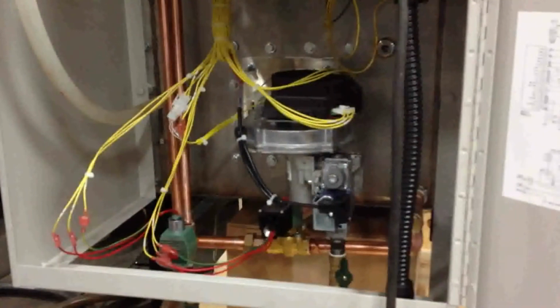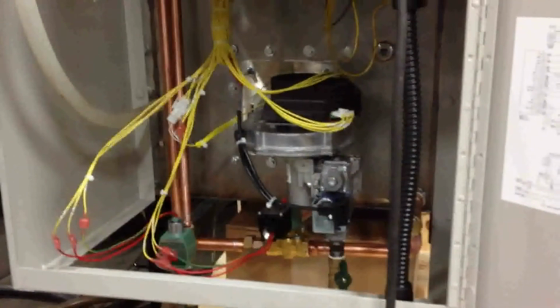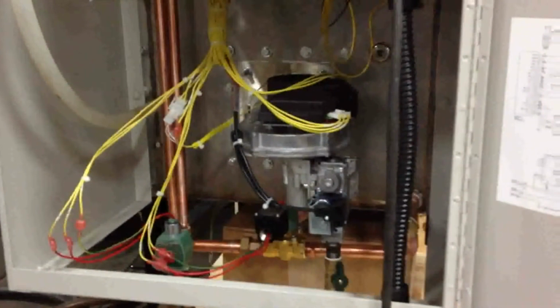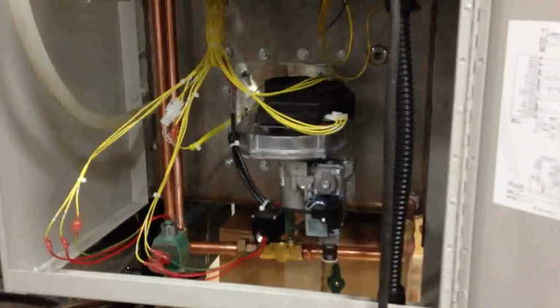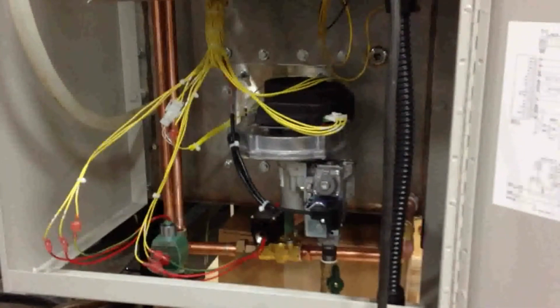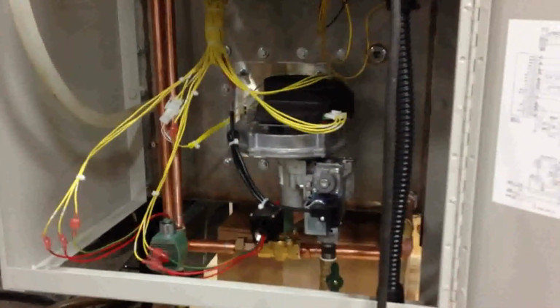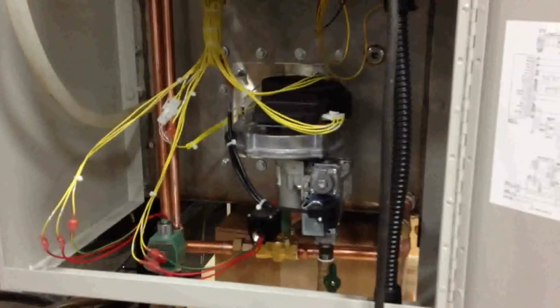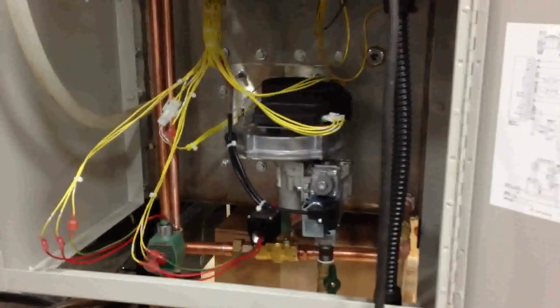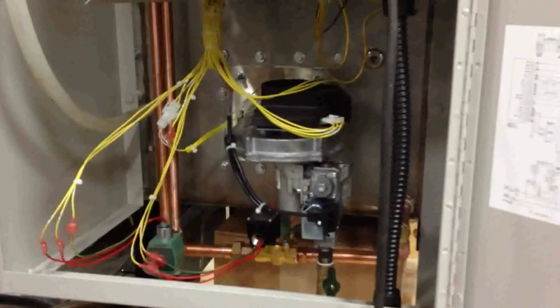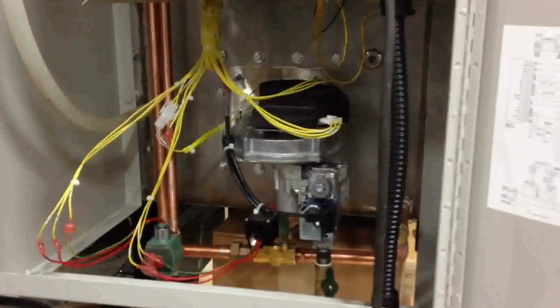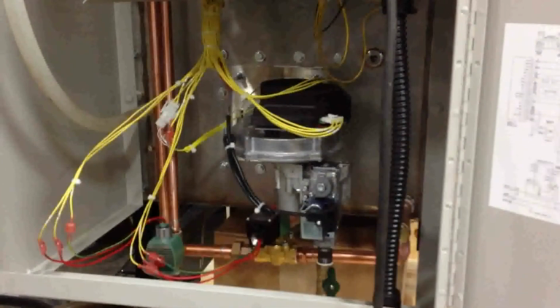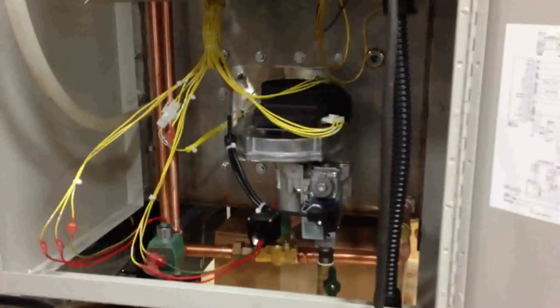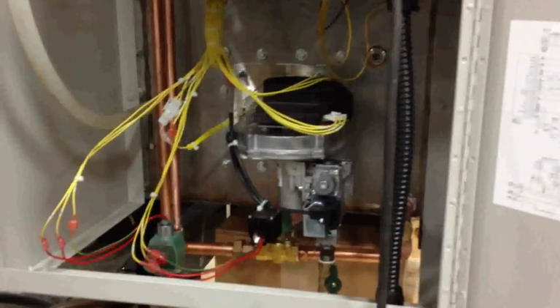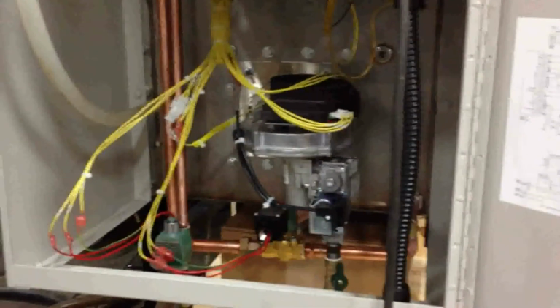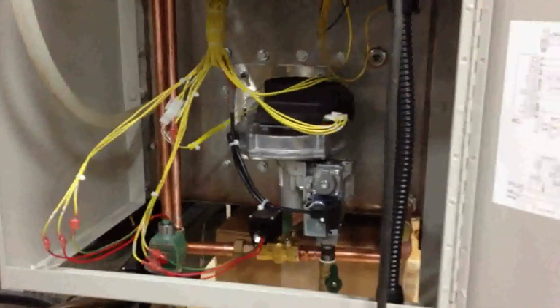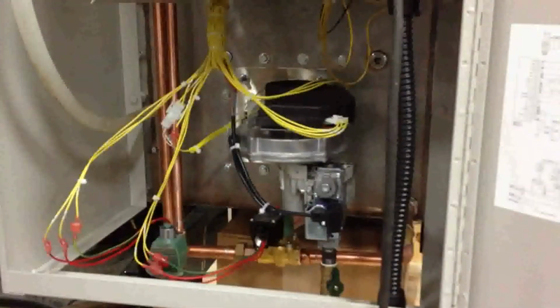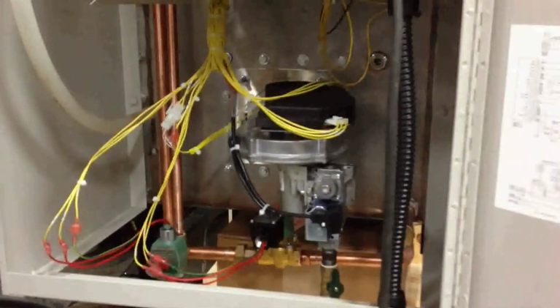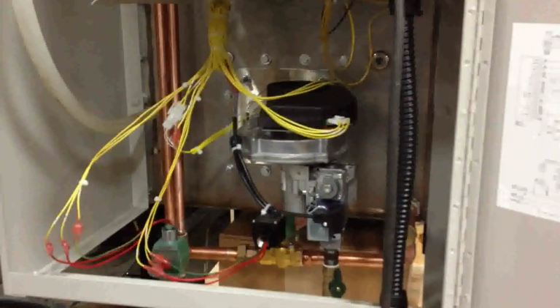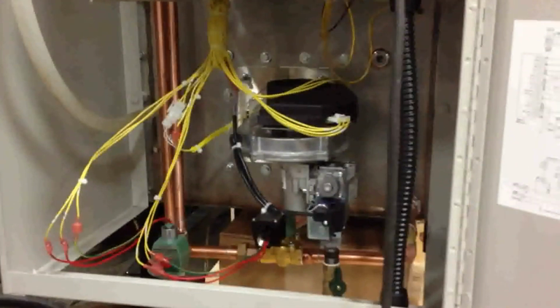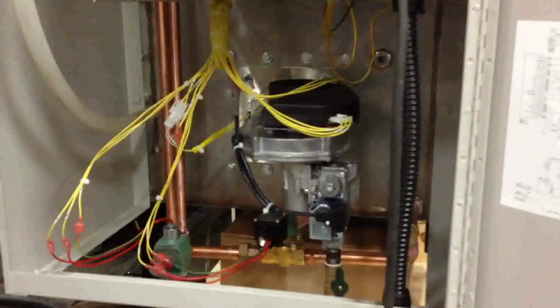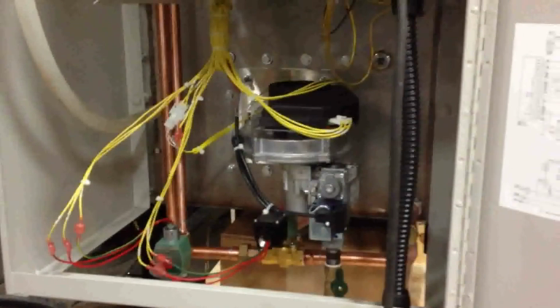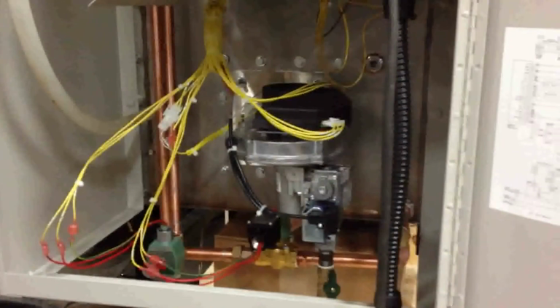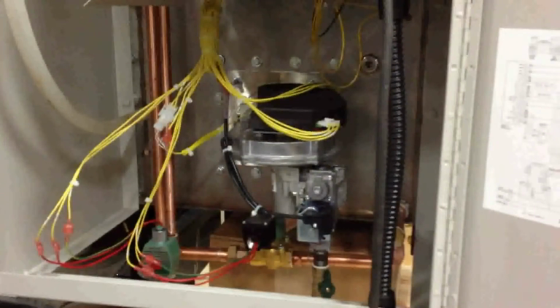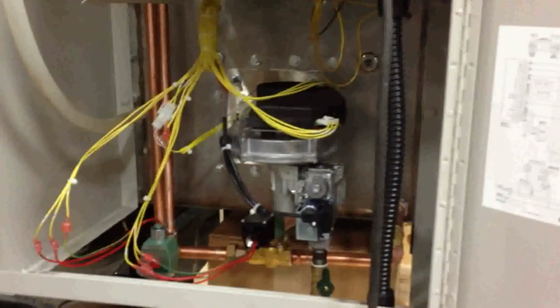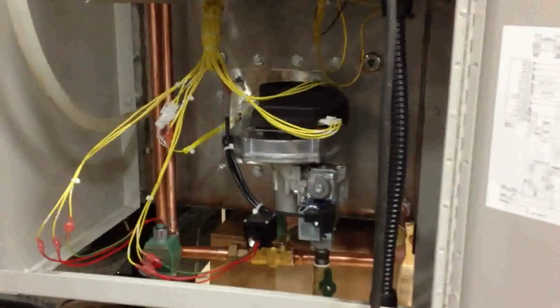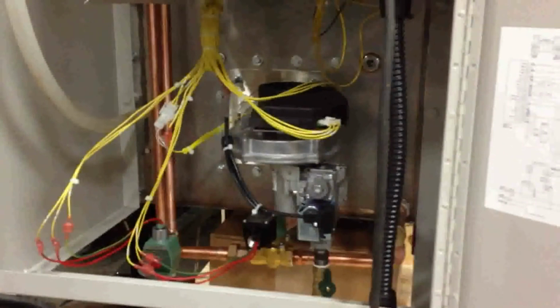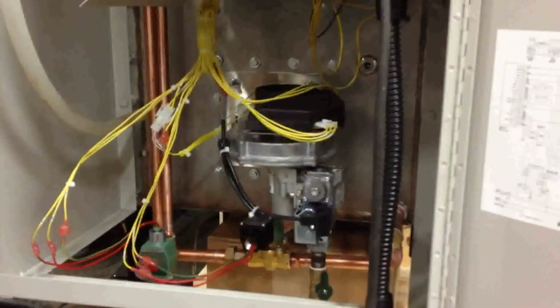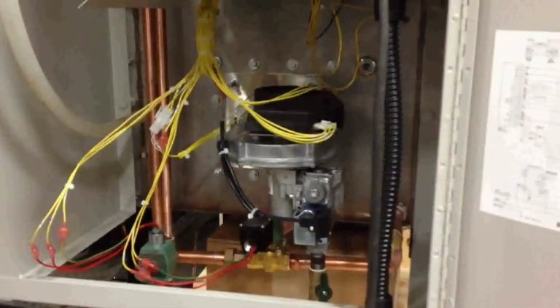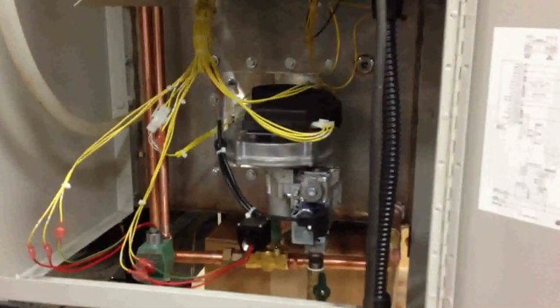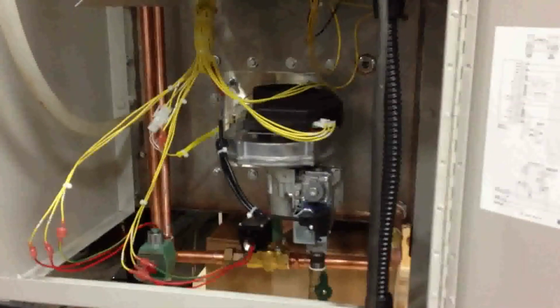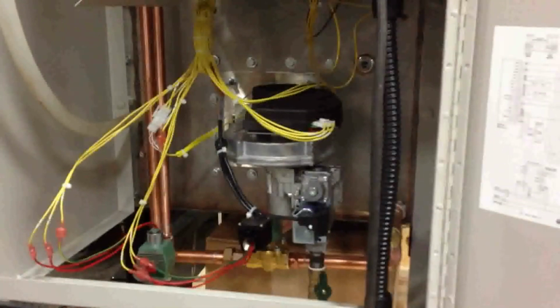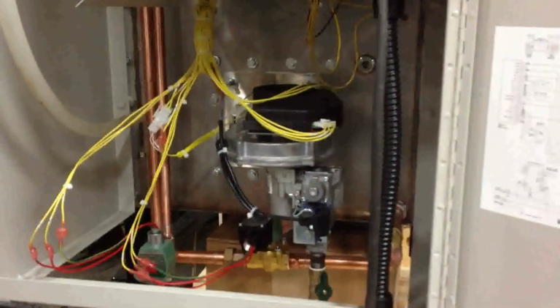With some of the other units, placement of these can vary due to the size. The GFH-300 has two burner packages, and the 450 will have three burner packages.